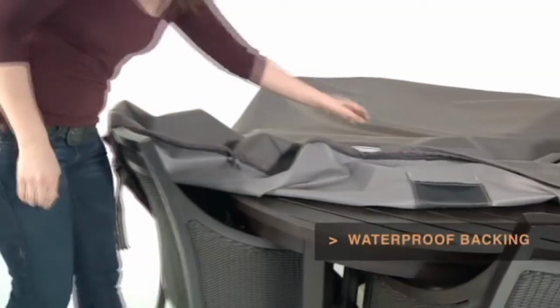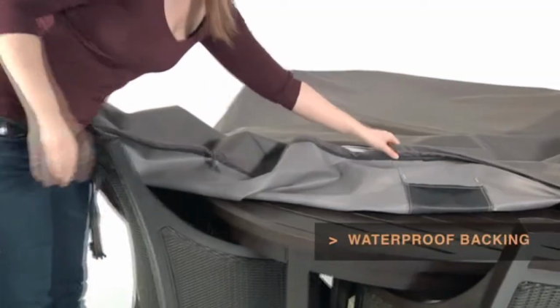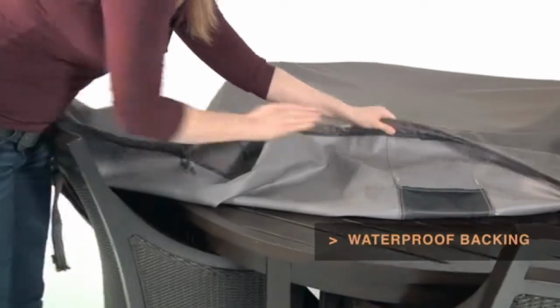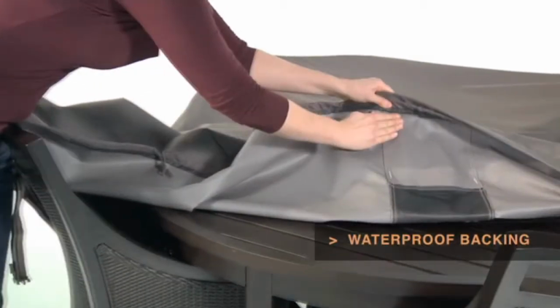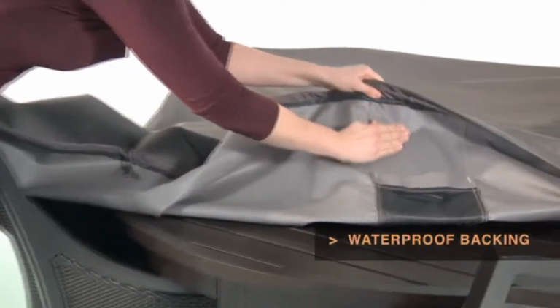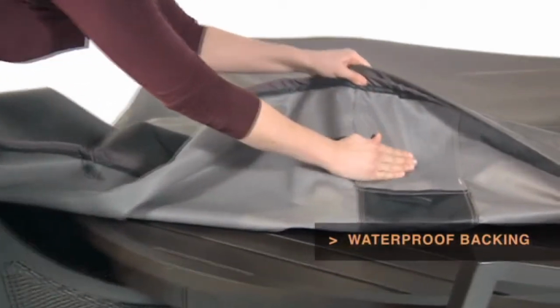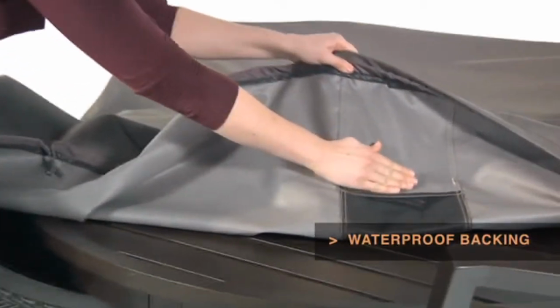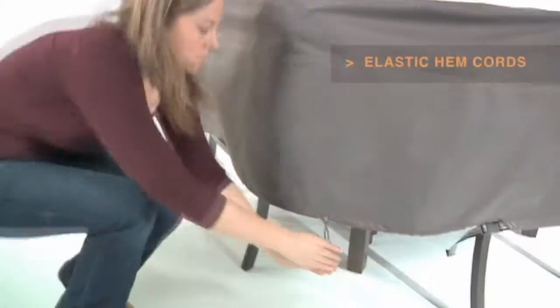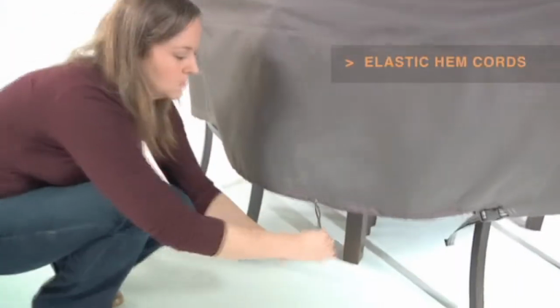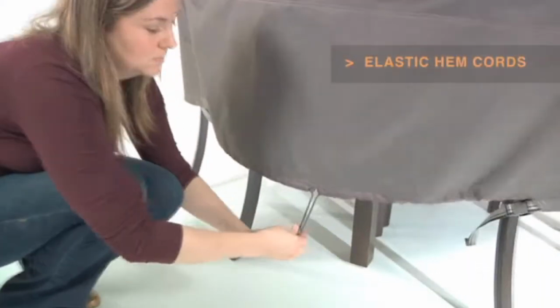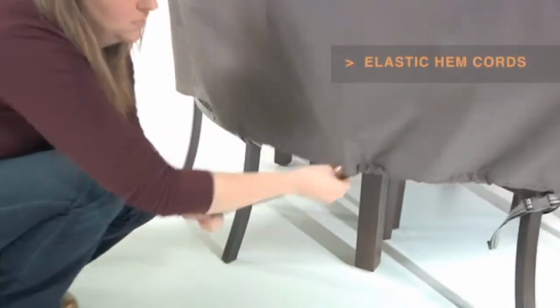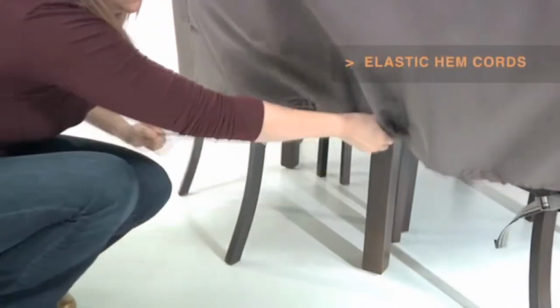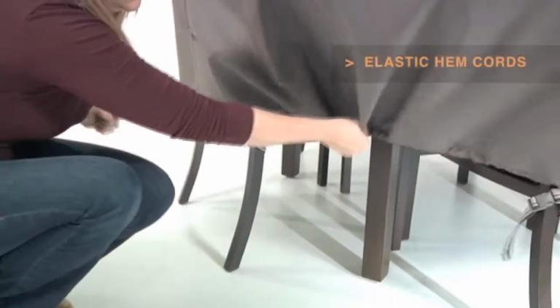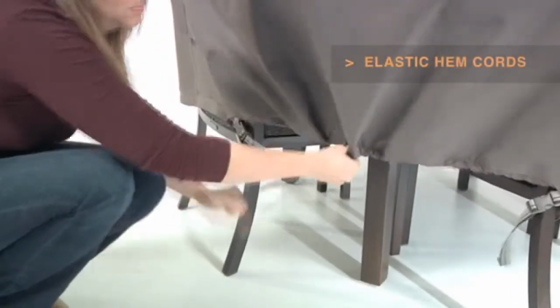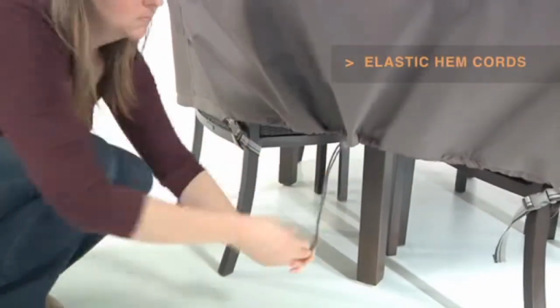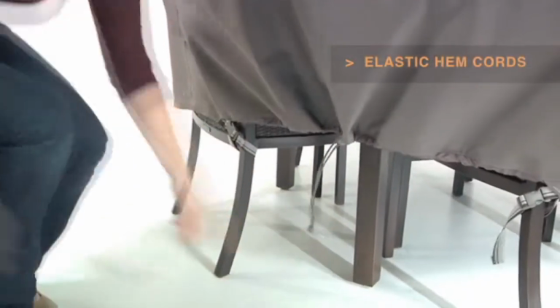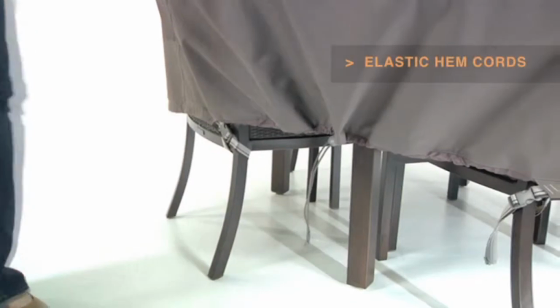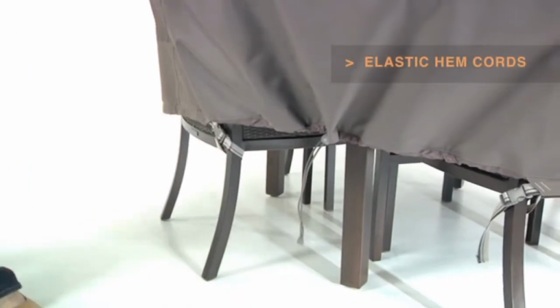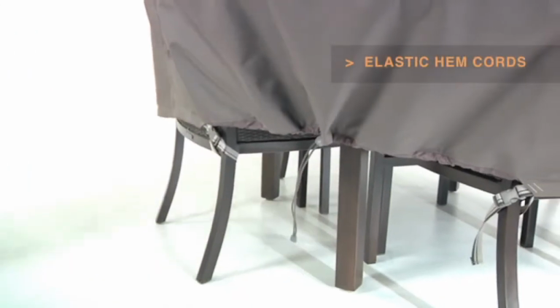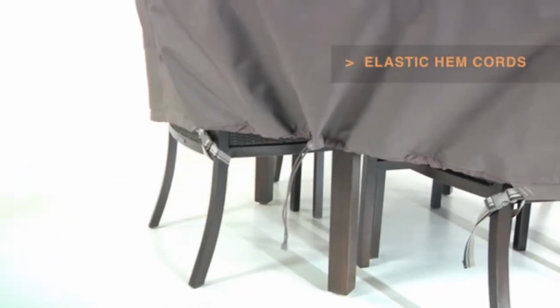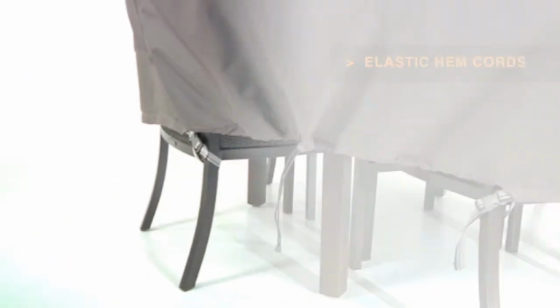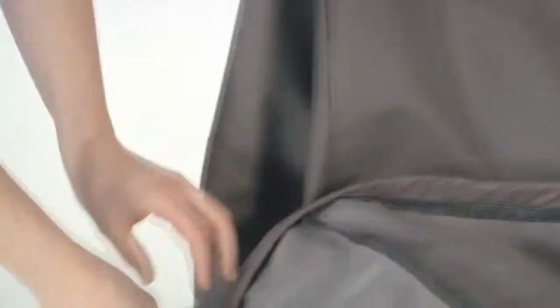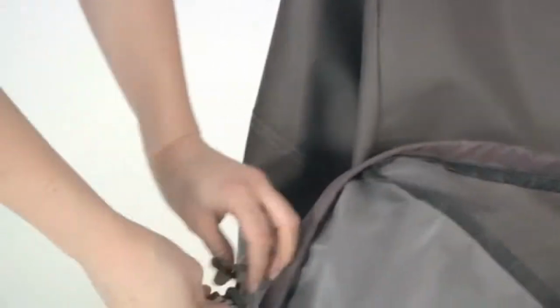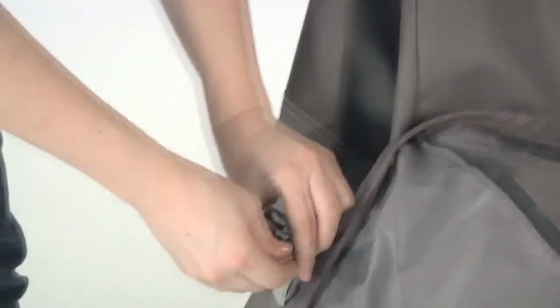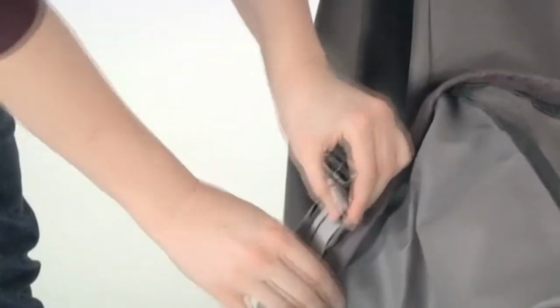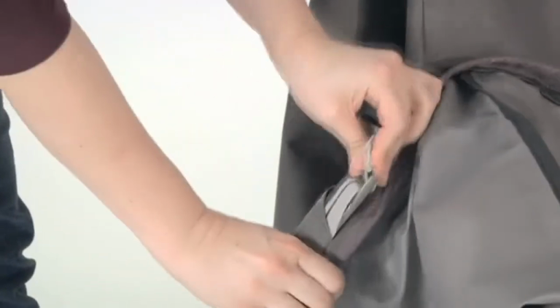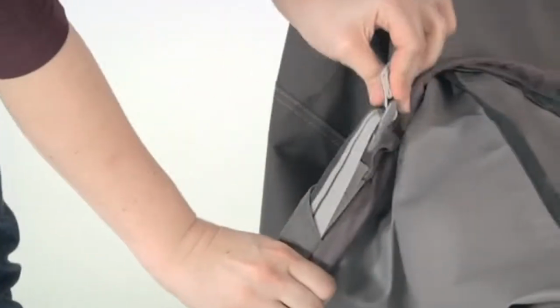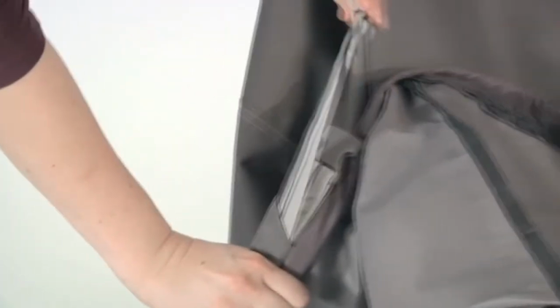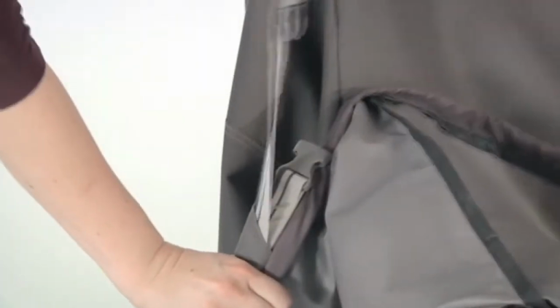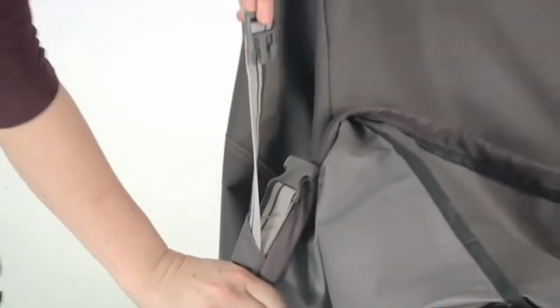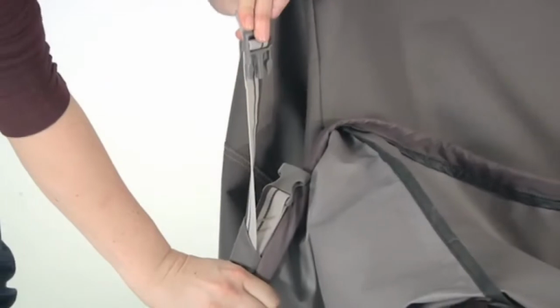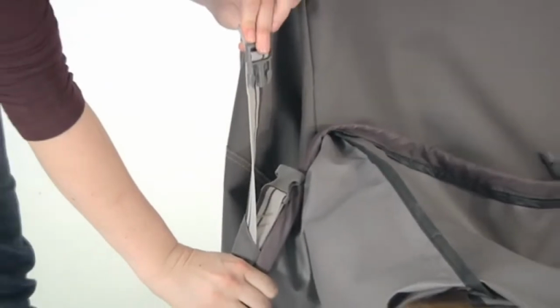Waterproof backing keeps your table dry, while elastic hem cords move easily through a special channel for a snug, tailored fit. The adjustable webbing belts slide easily for a tight, custom fit.